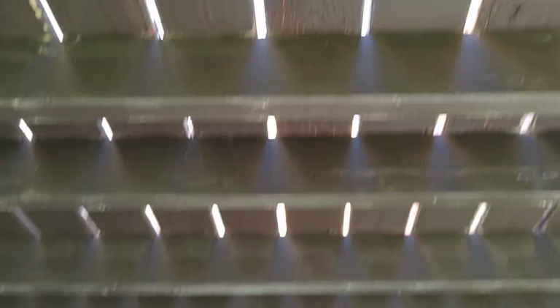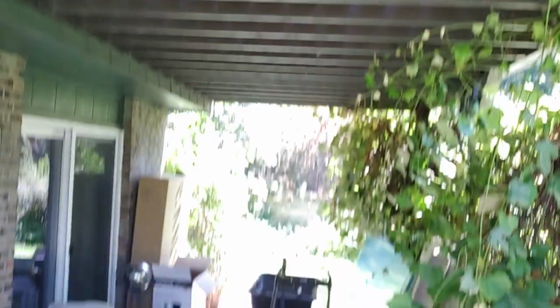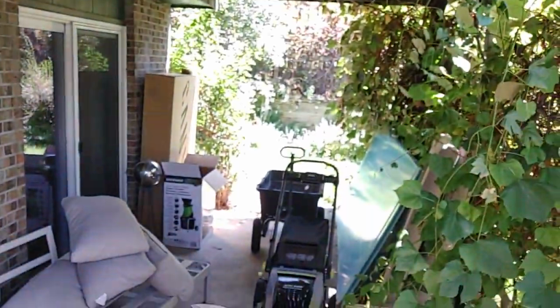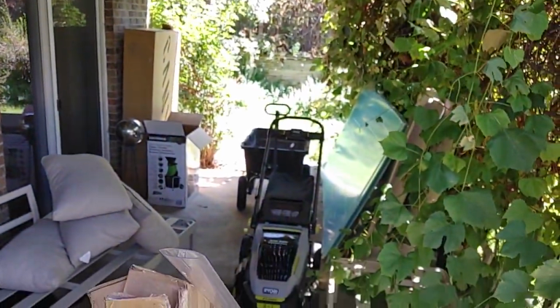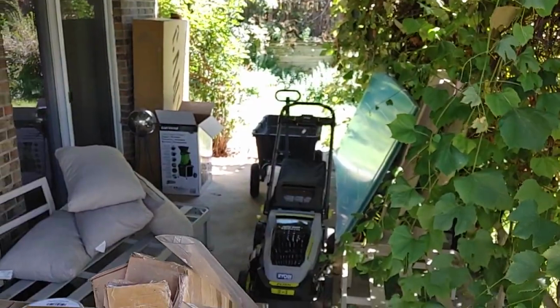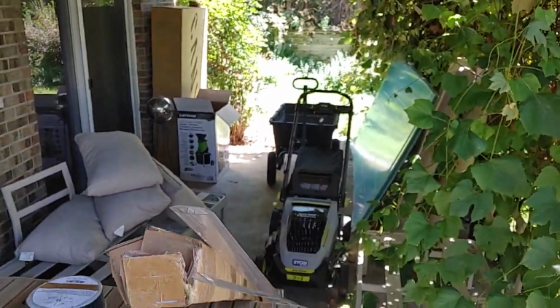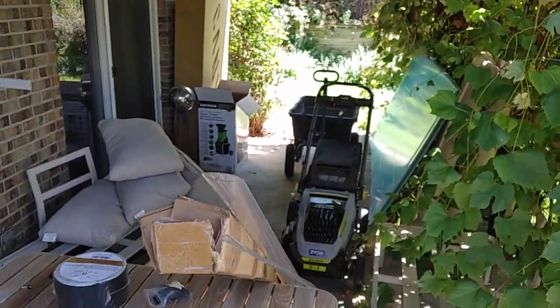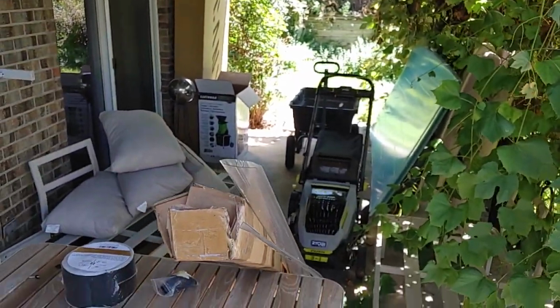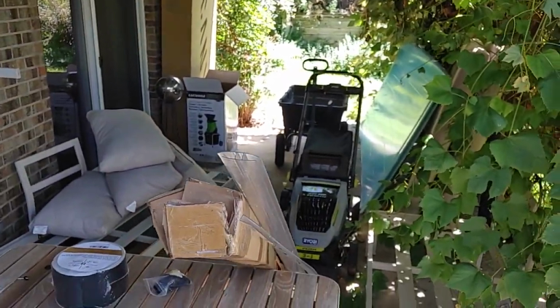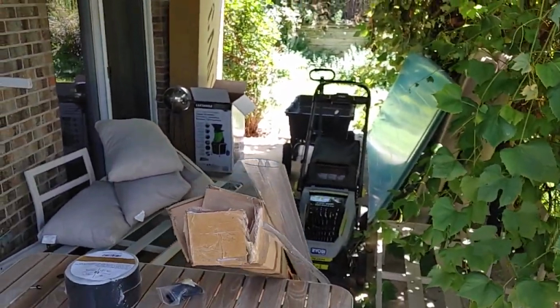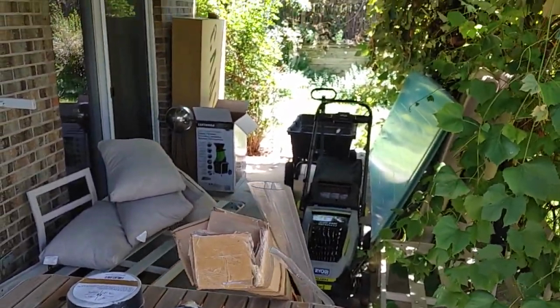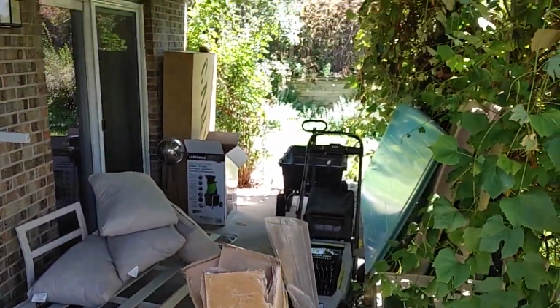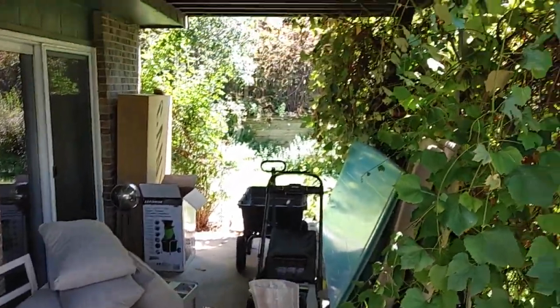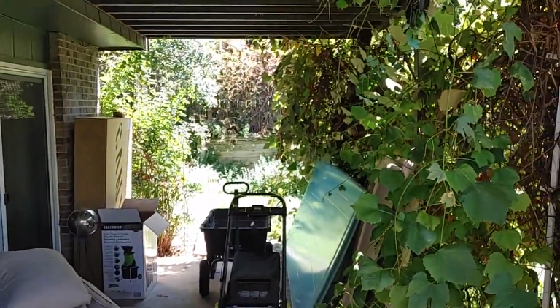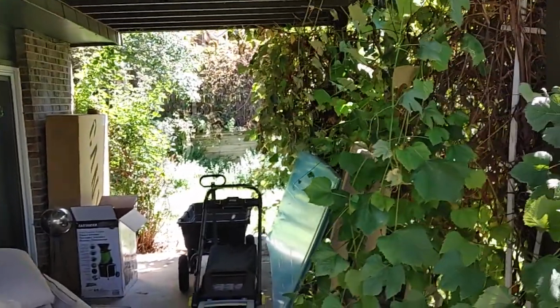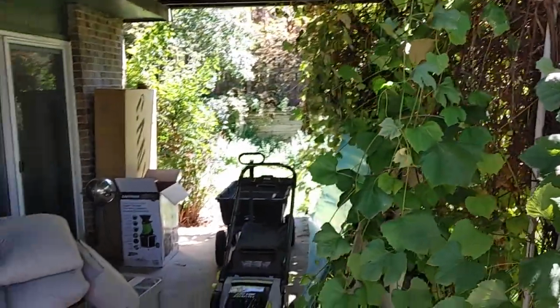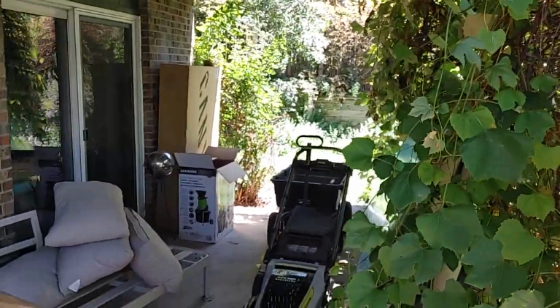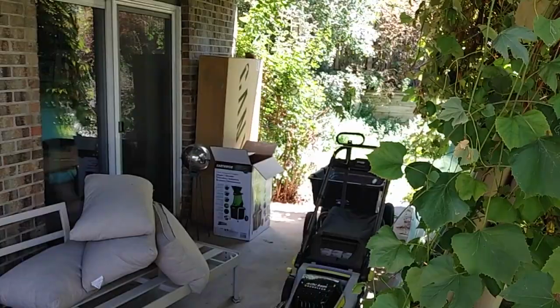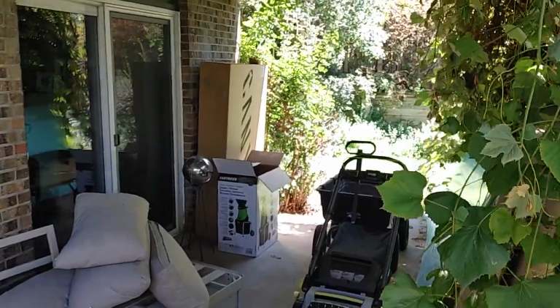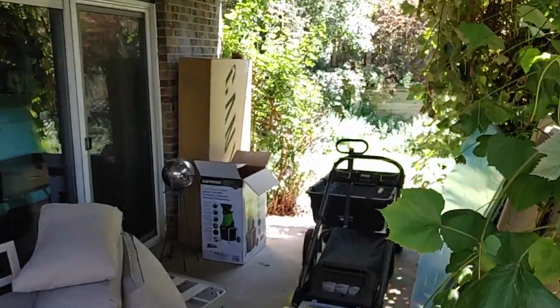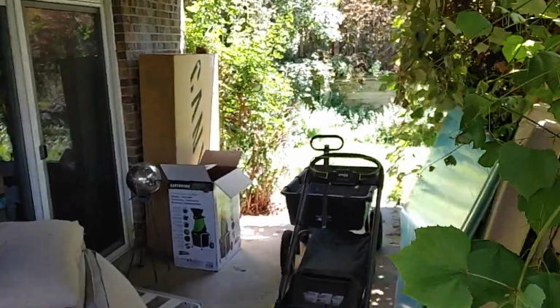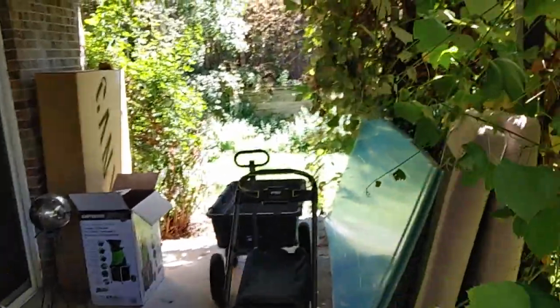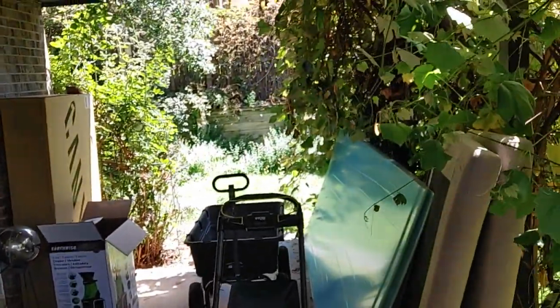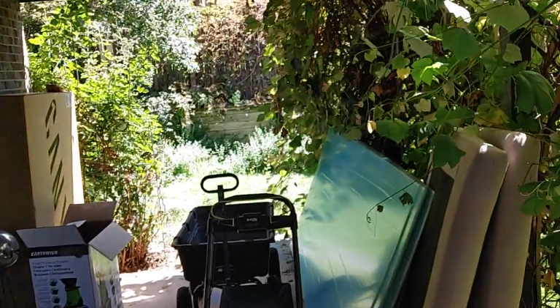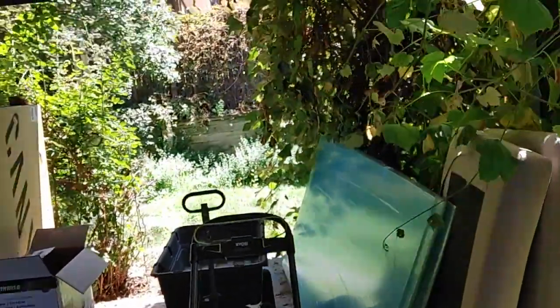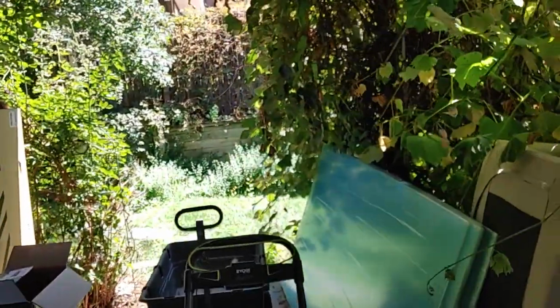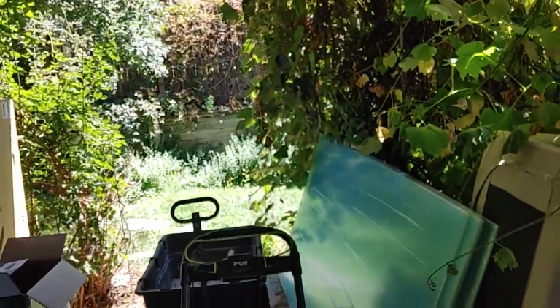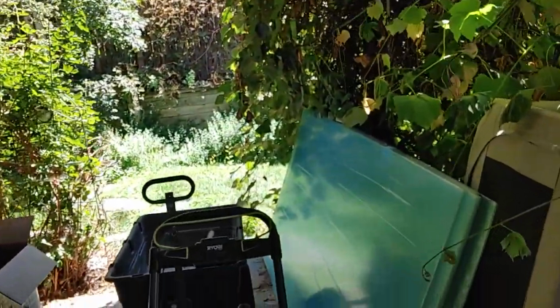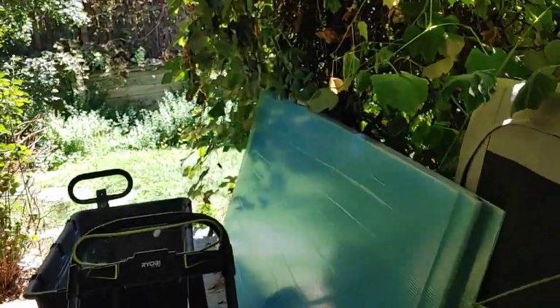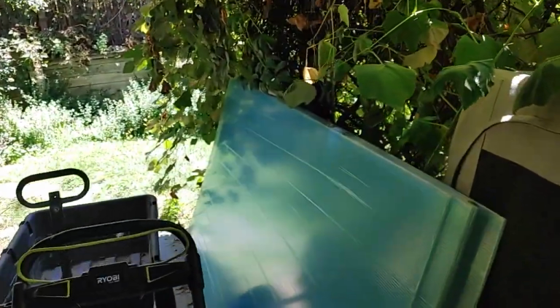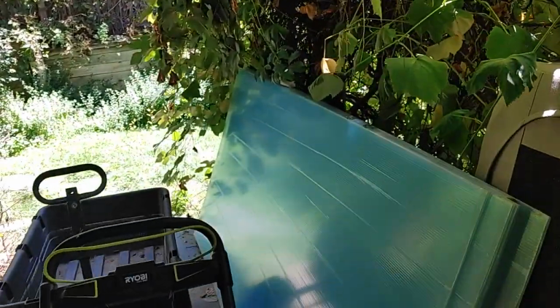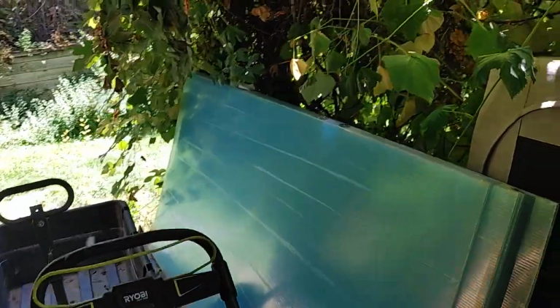Here in Colorado, winter is the bigger problem than summer. So what I'm planning to do is weatherproof — or winterproof — this patio as the first step.